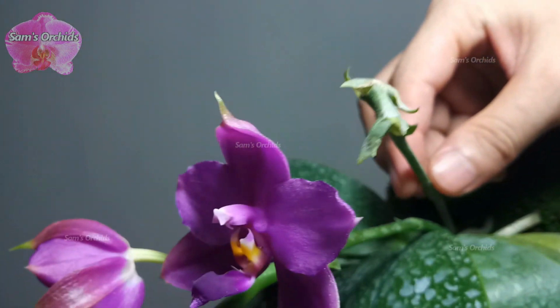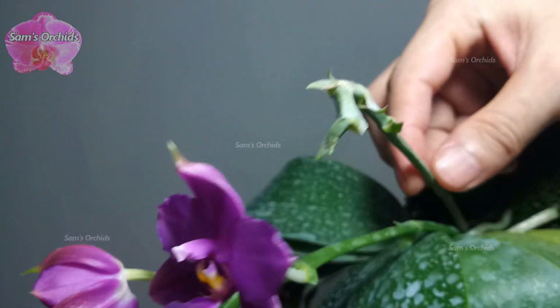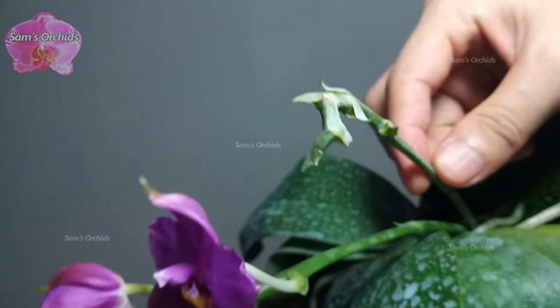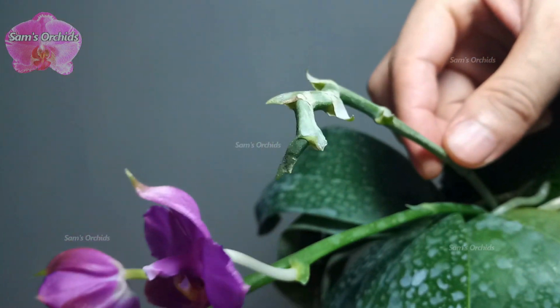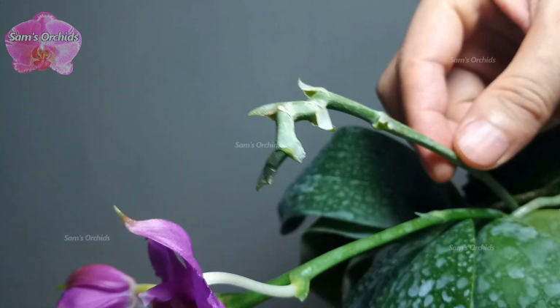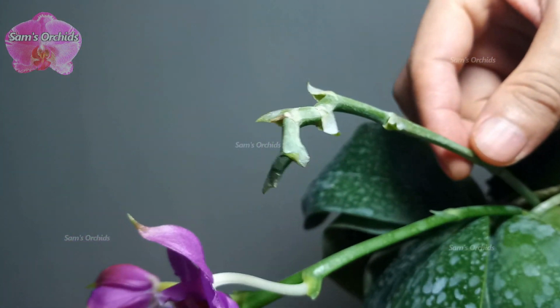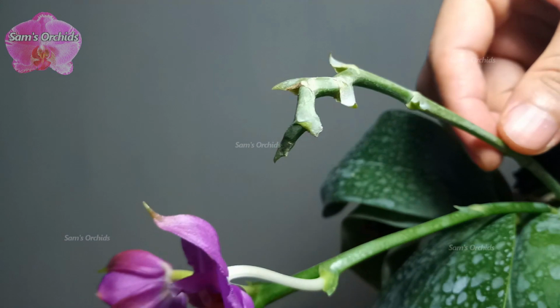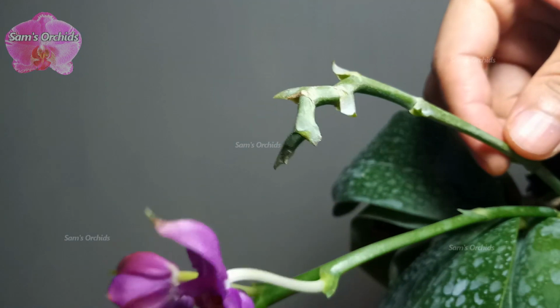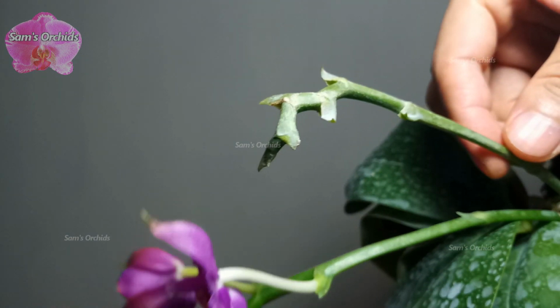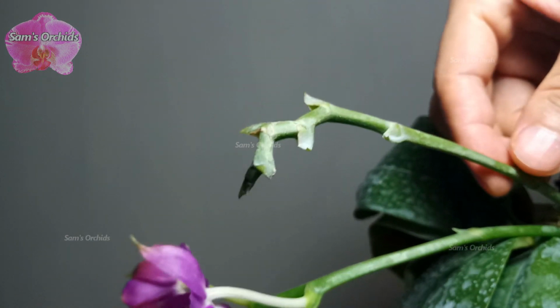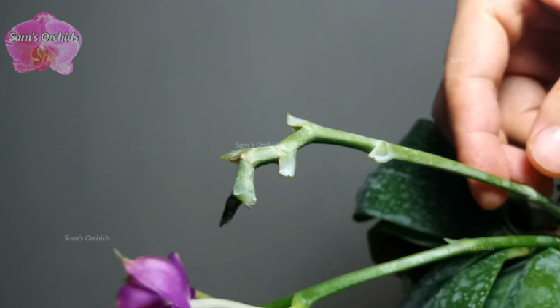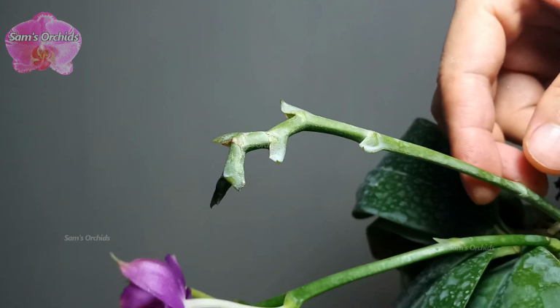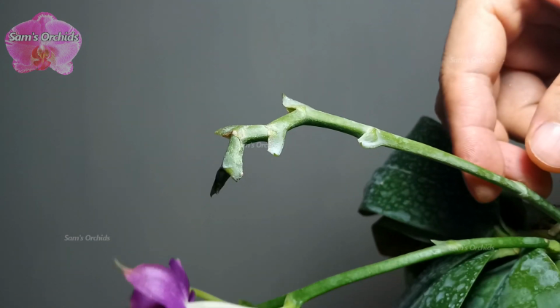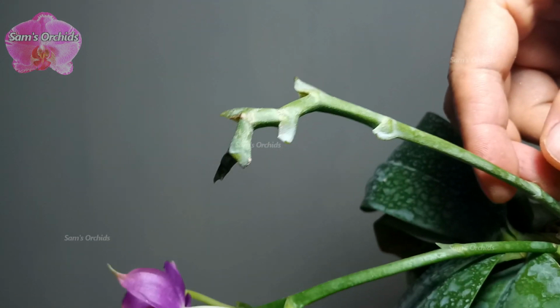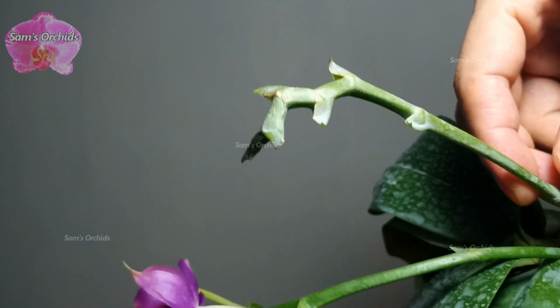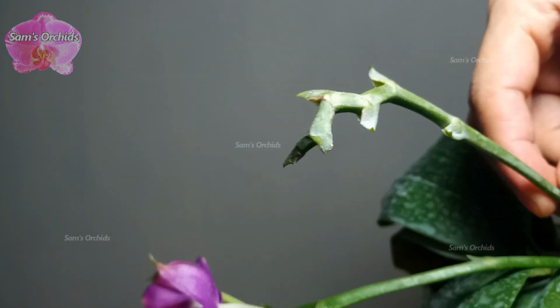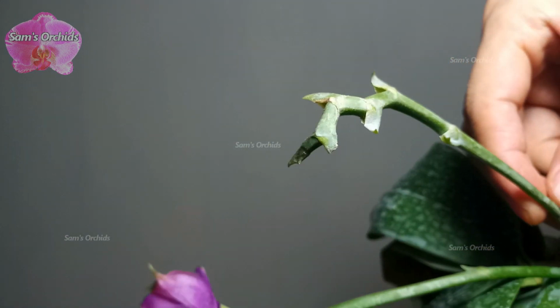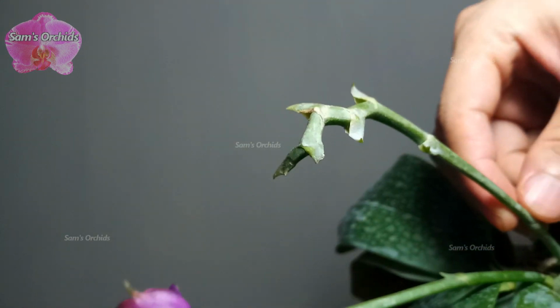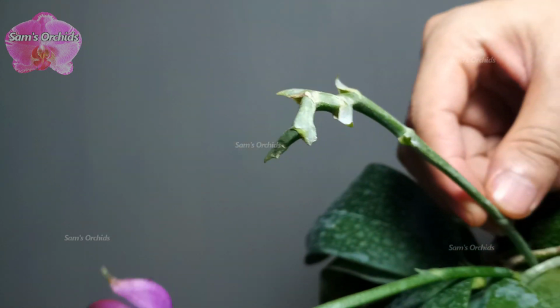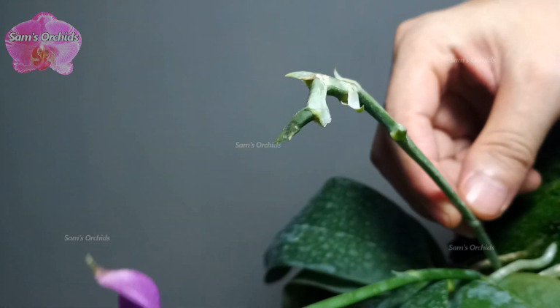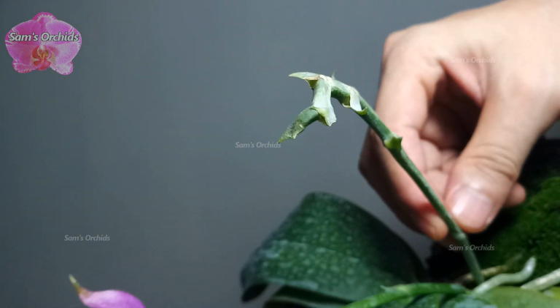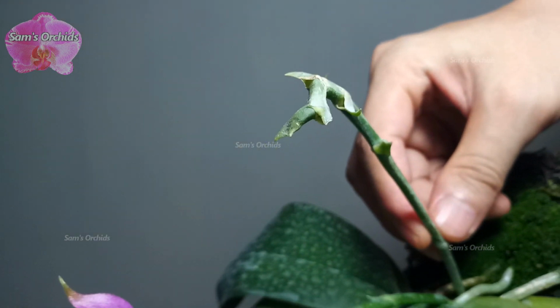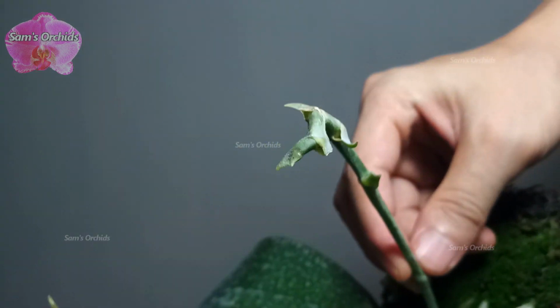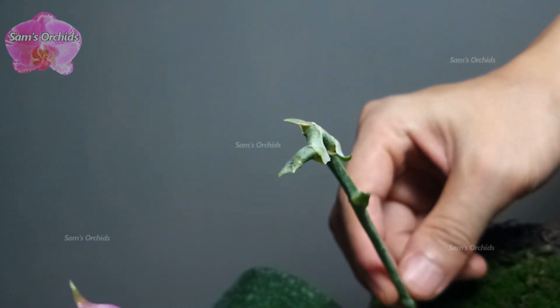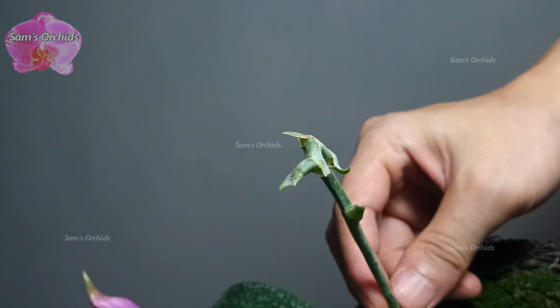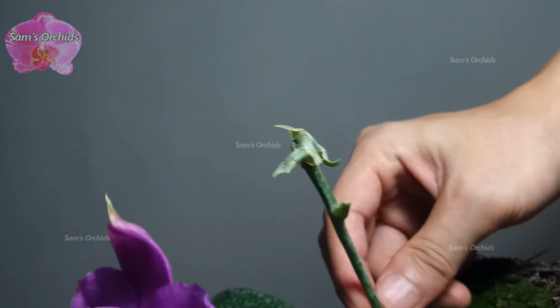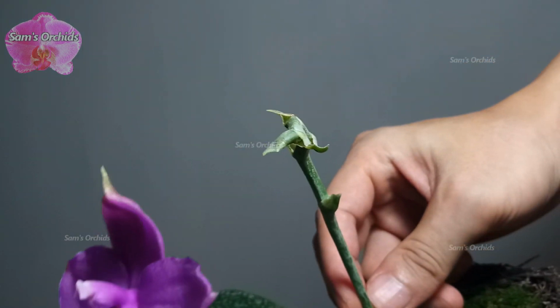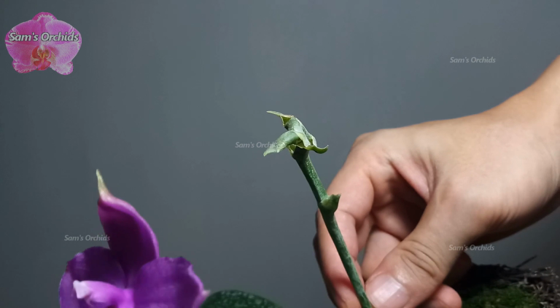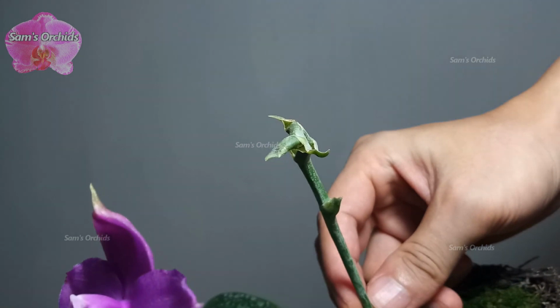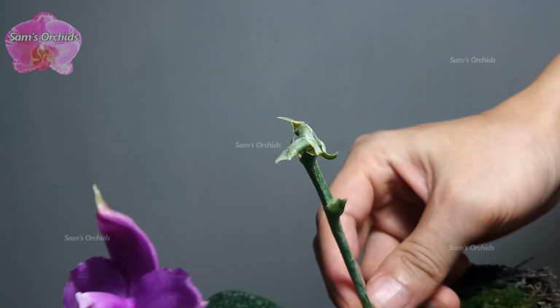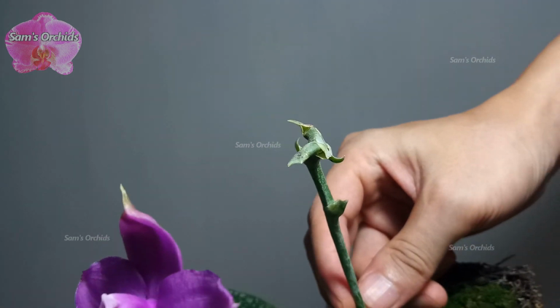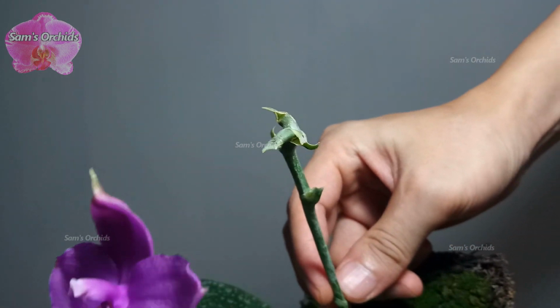It's a sequential blooming Phalaenopsis, so we kept the old spike. However, it seems nothing happened on the old spike this year.